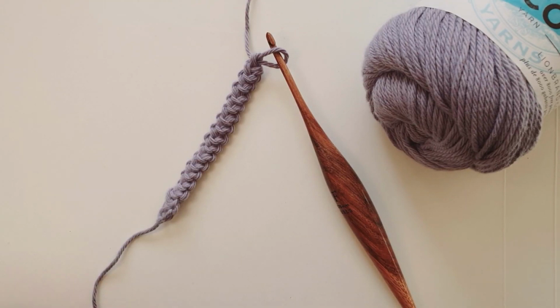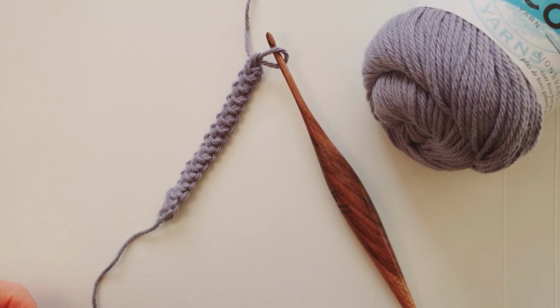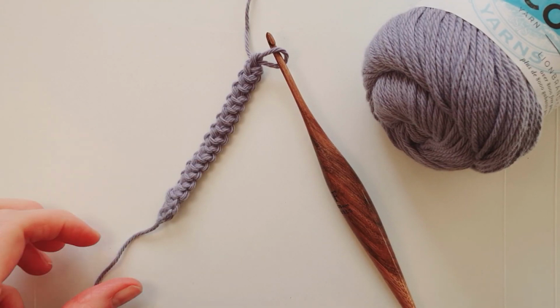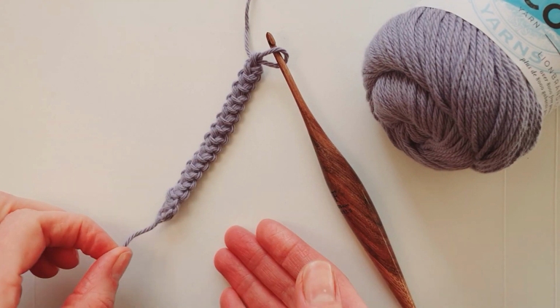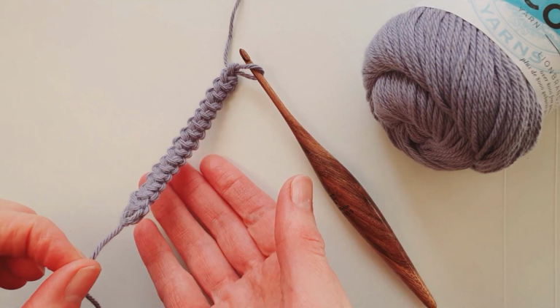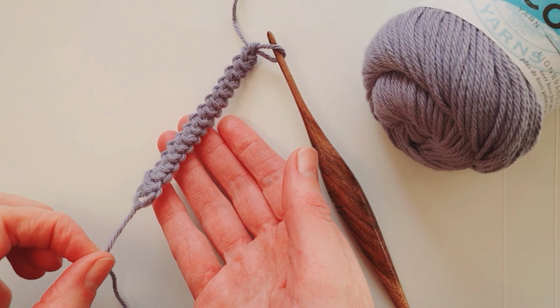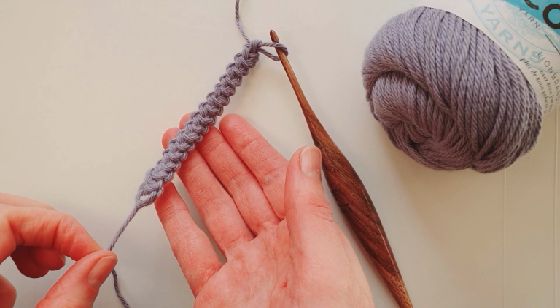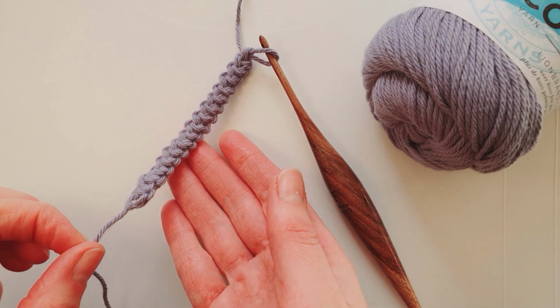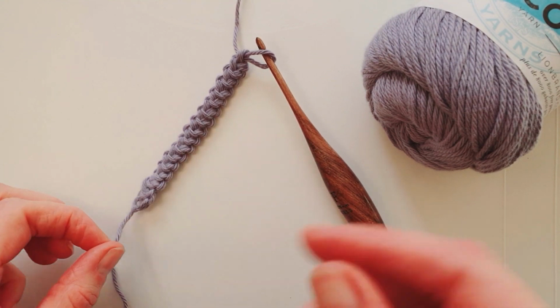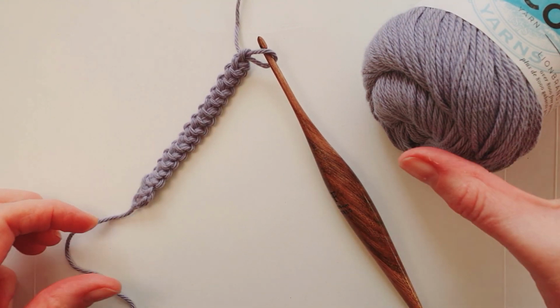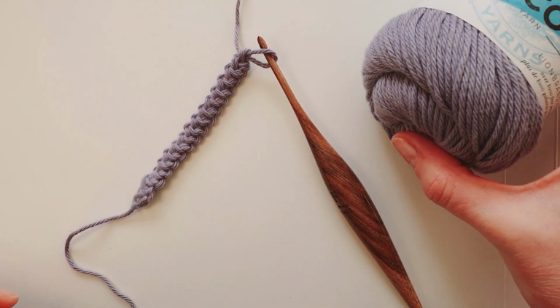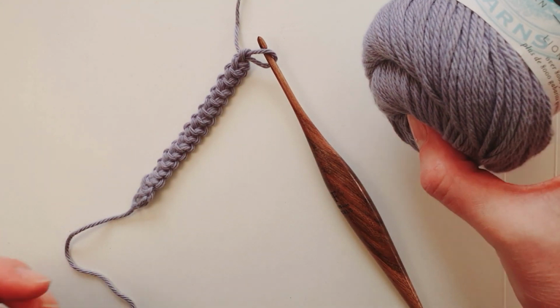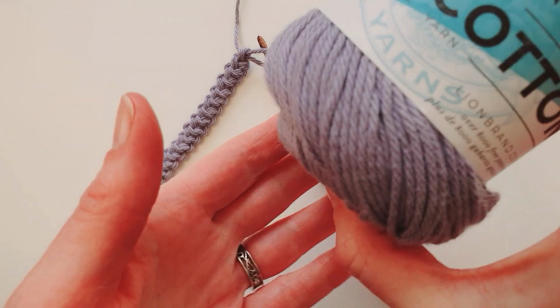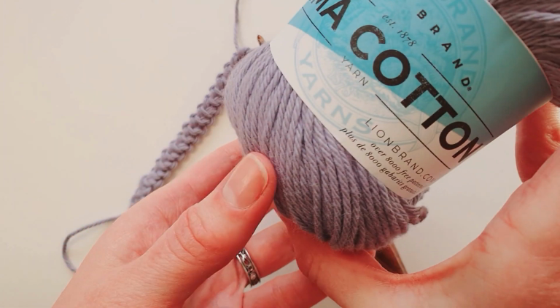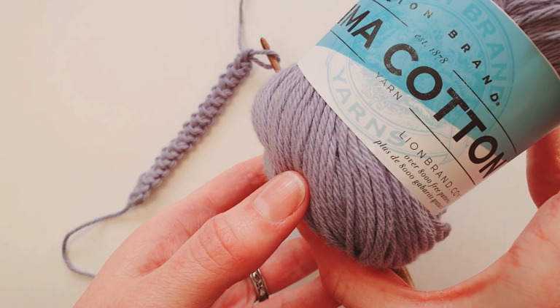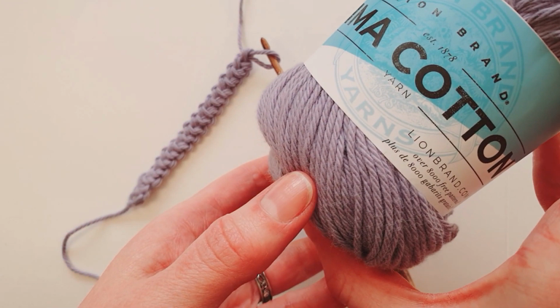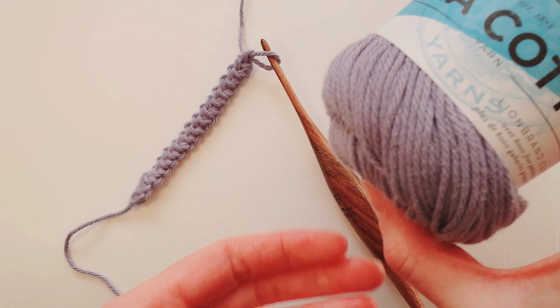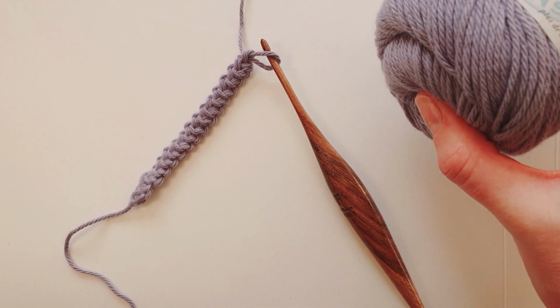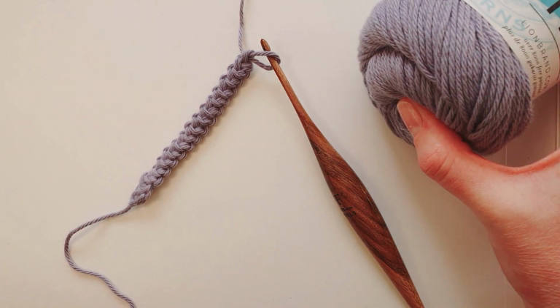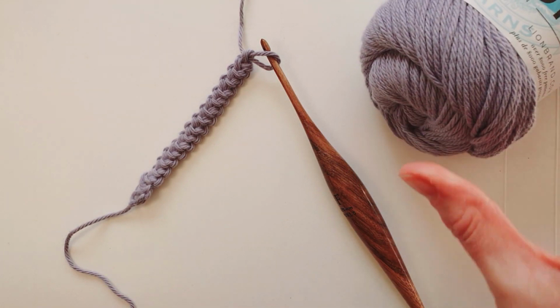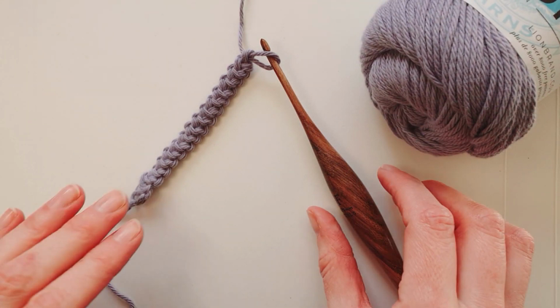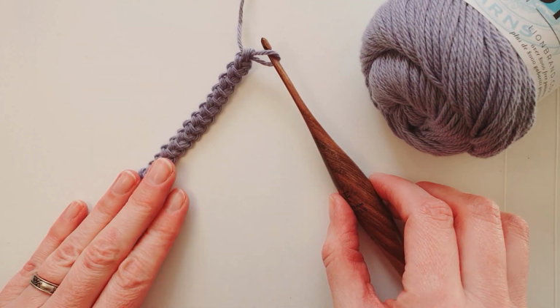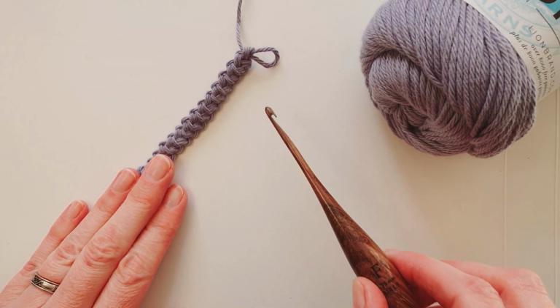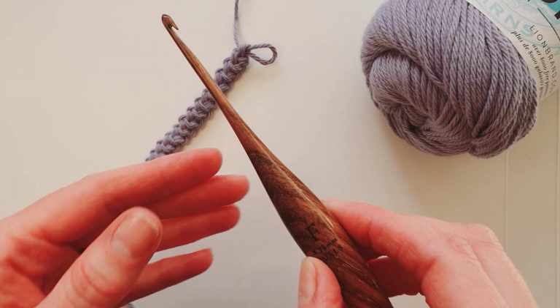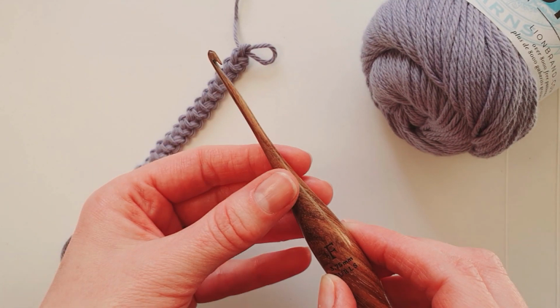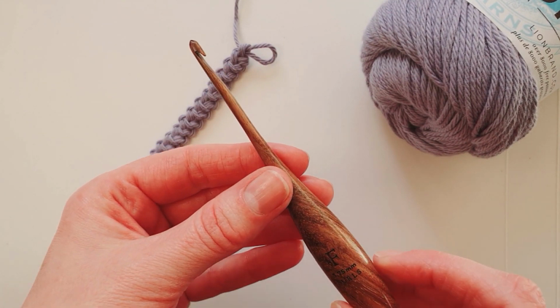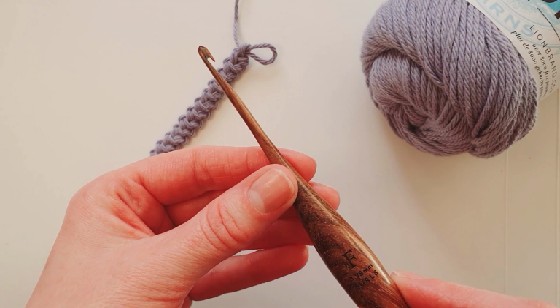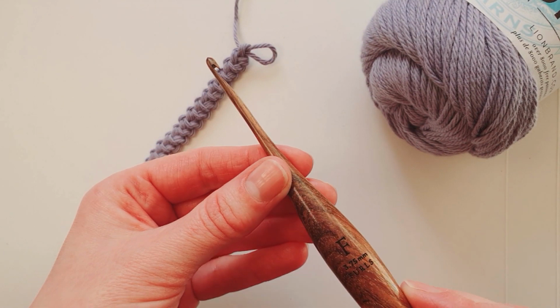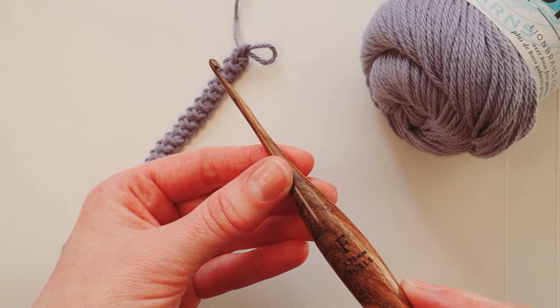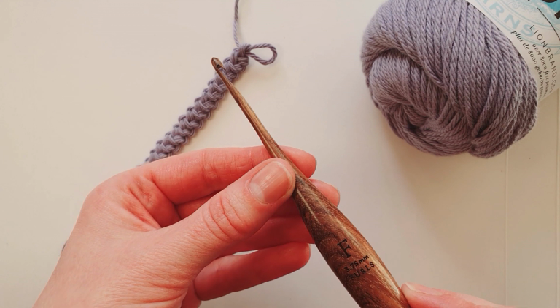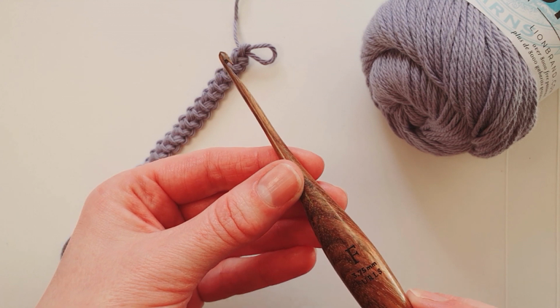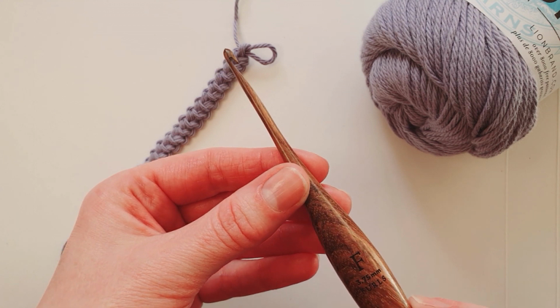To work Romanian cord, I suggest using a dense, non-stretchy yarn — for example, a cotton yarn — and a hook that's a little smaller than you would normally use for that type of yarn.